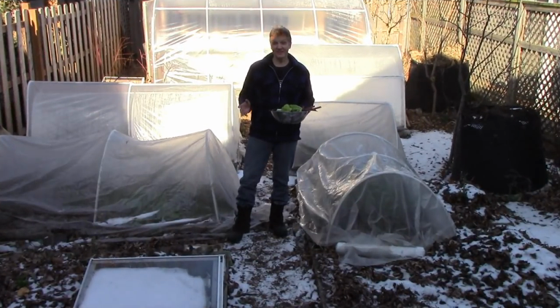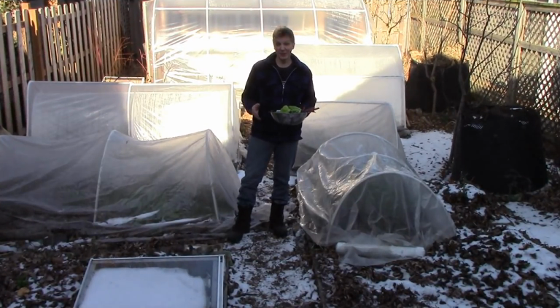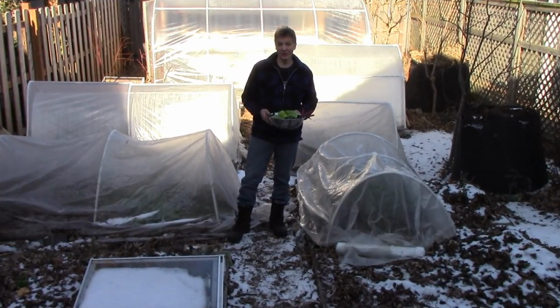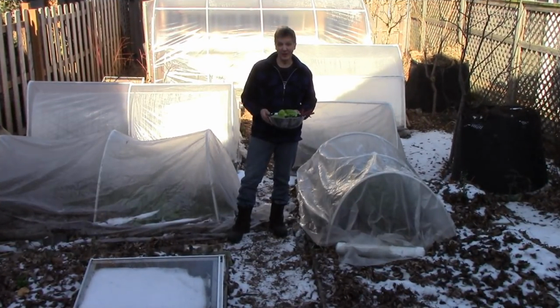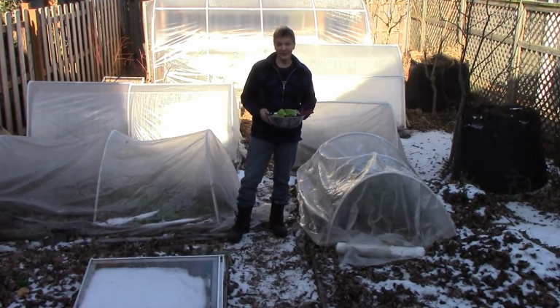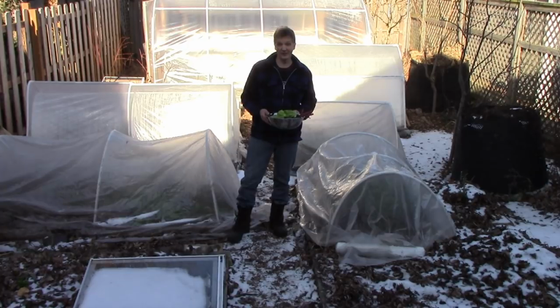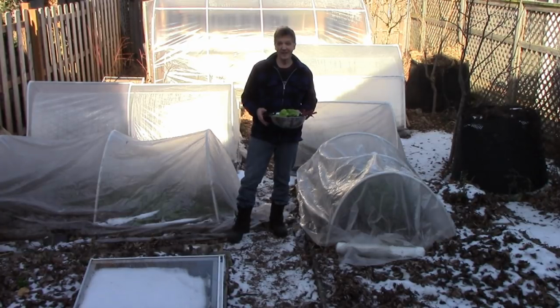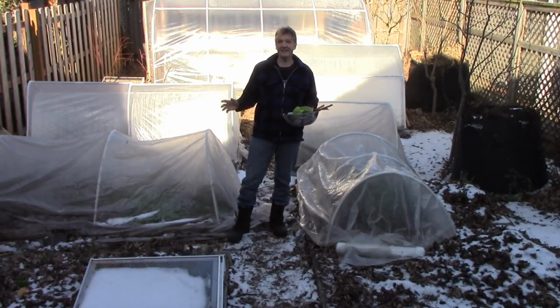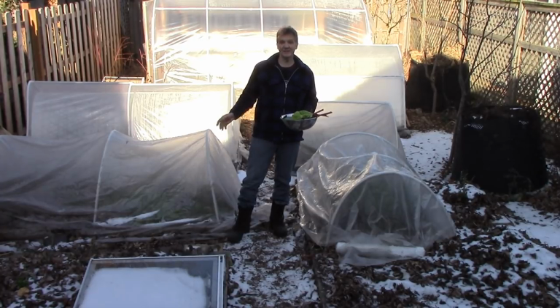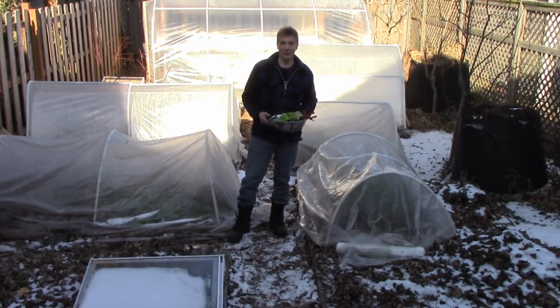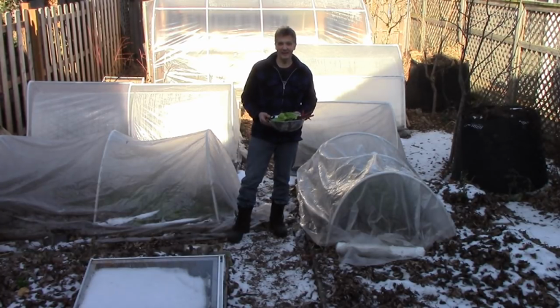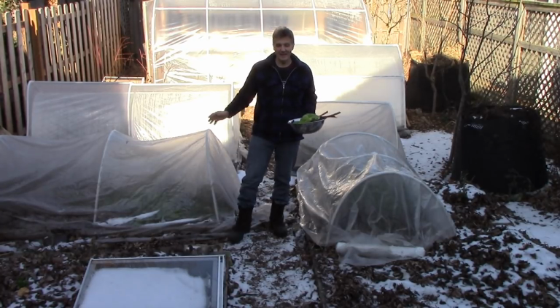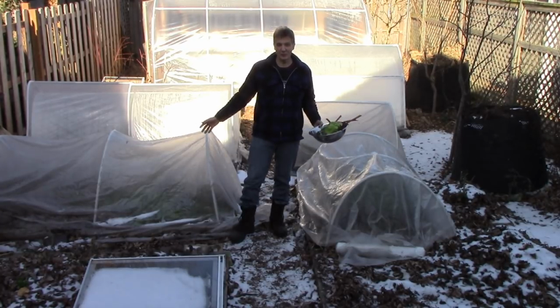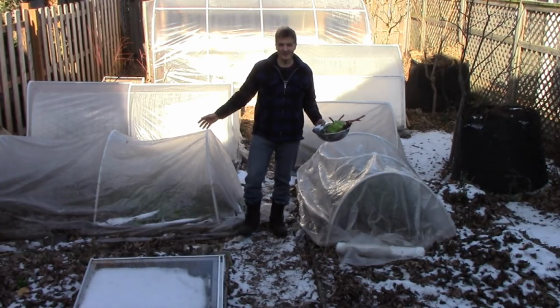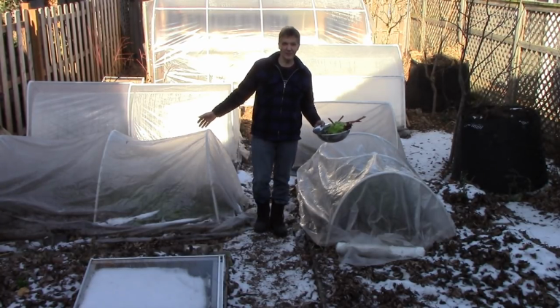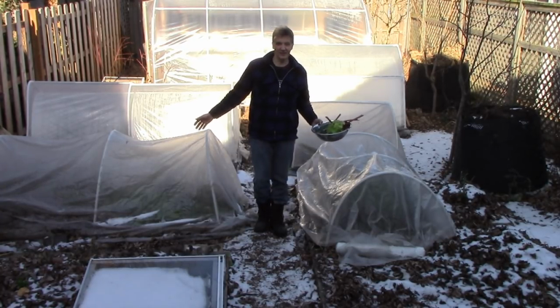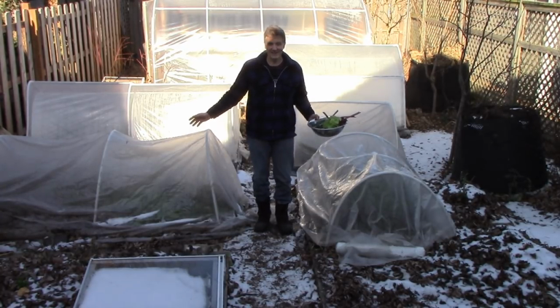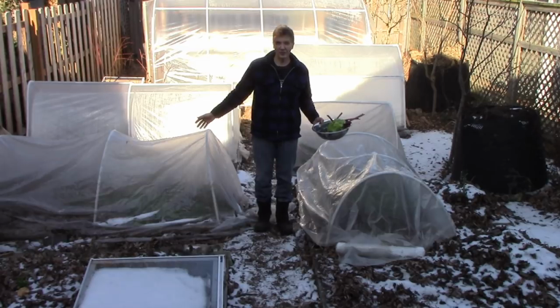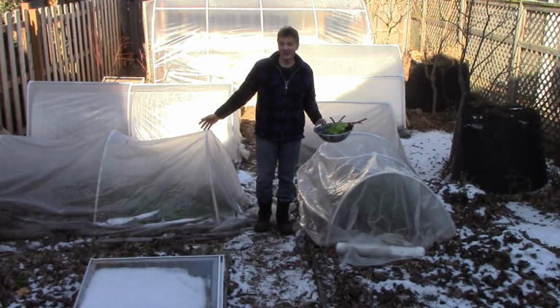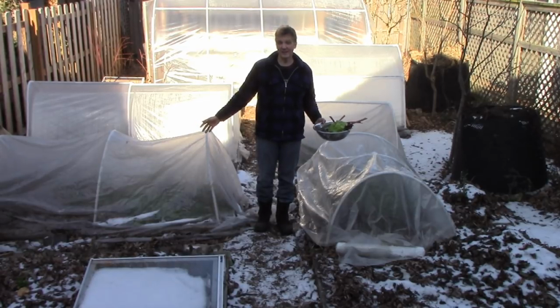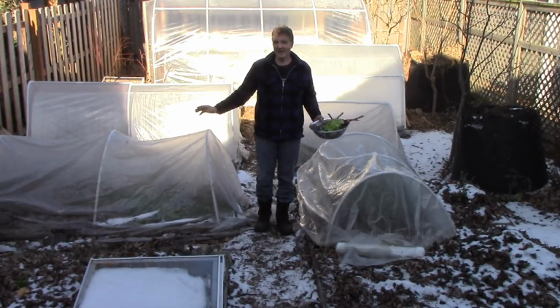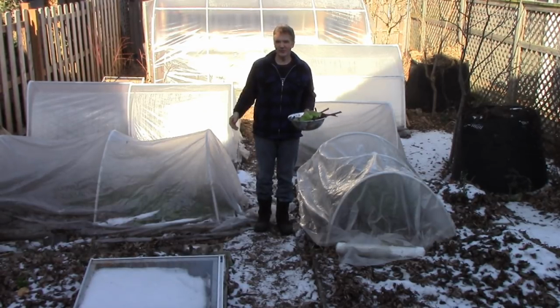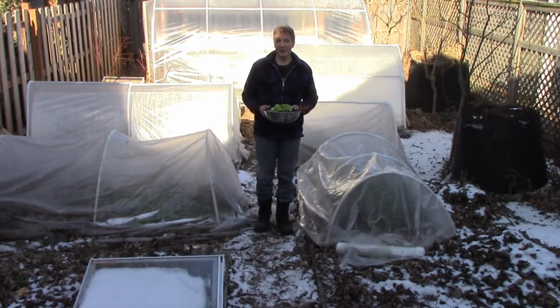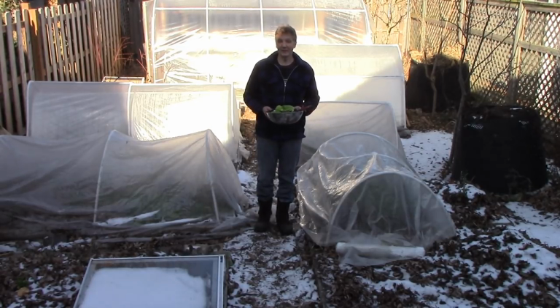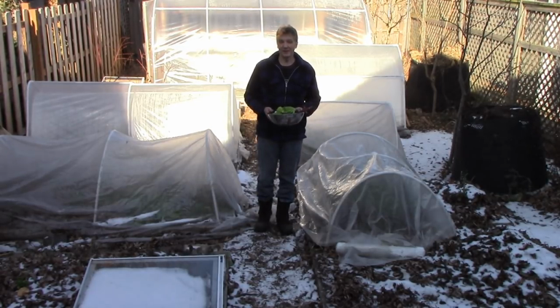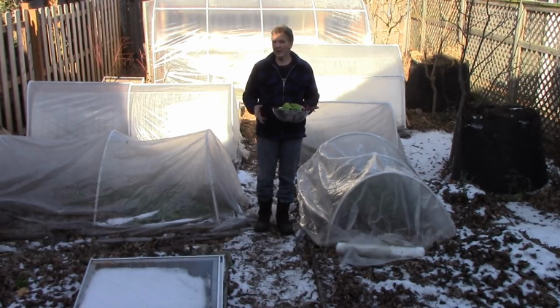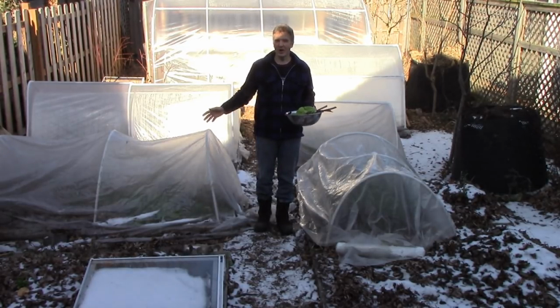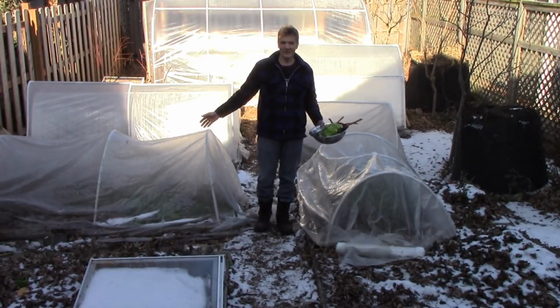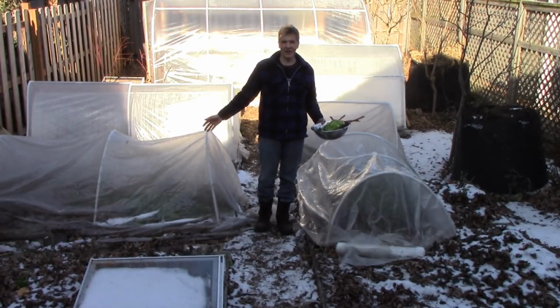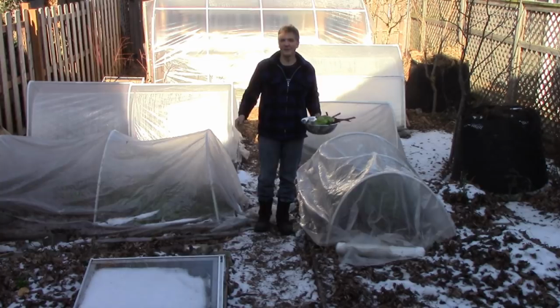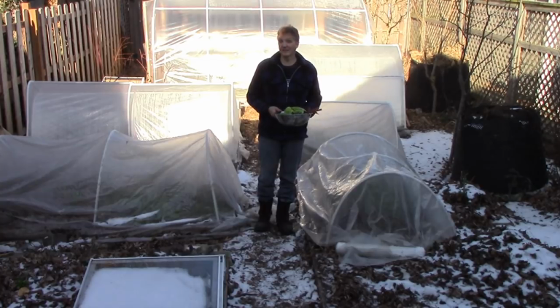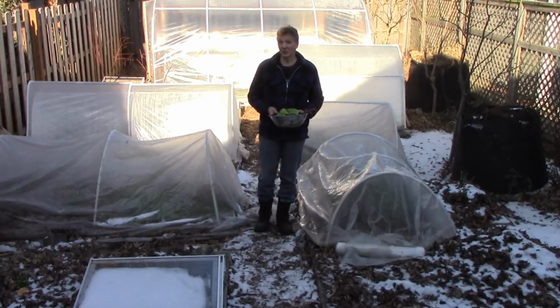I harvested some of the more vulnerable crops from the front yard garden. Now let's do the same out back. These two beds, at this time of the year, get essentially no direct sun, and they're only protected by one layer of cover. So I want to harvest all of these crops before it gets much colder.